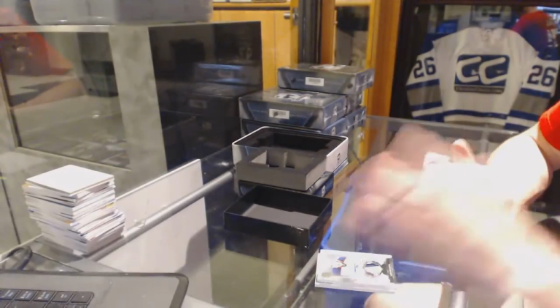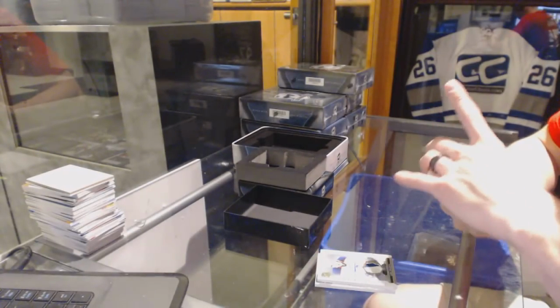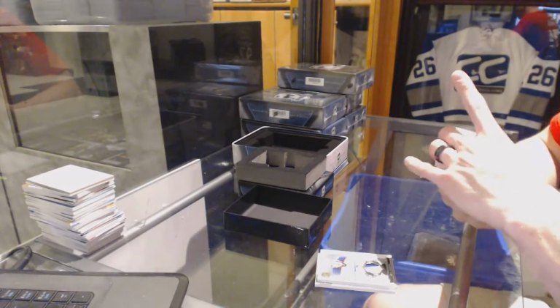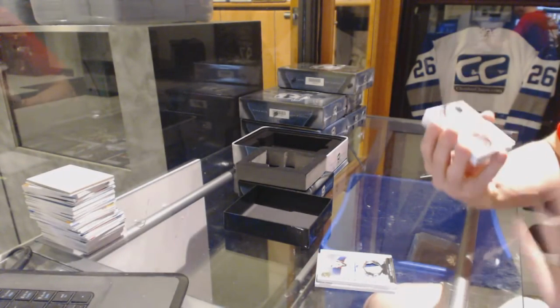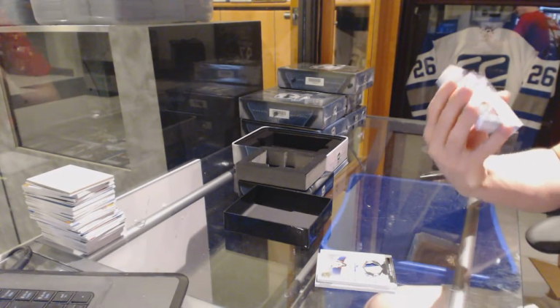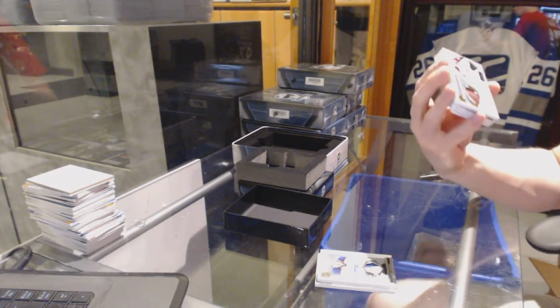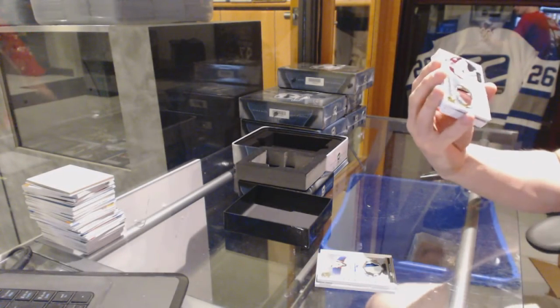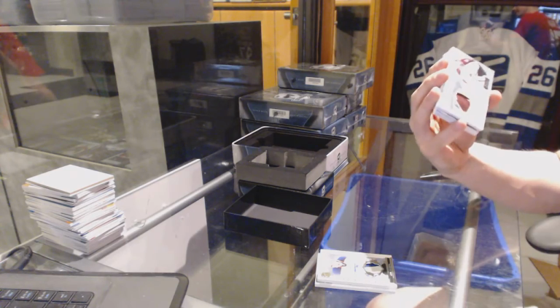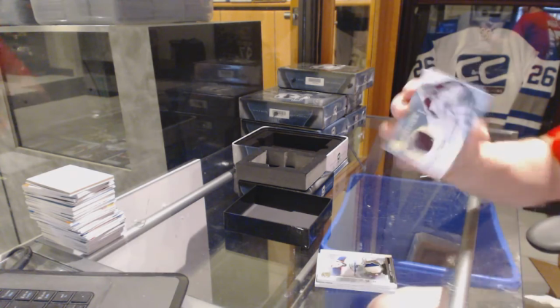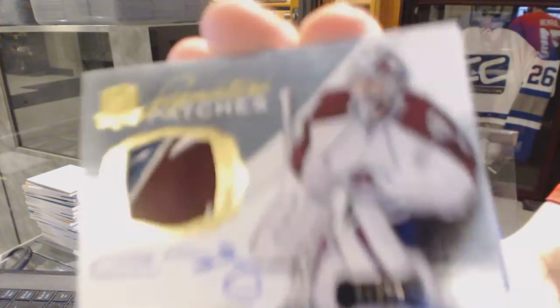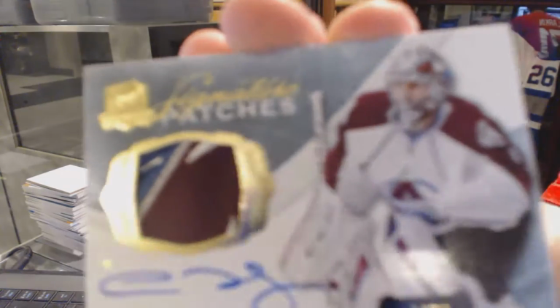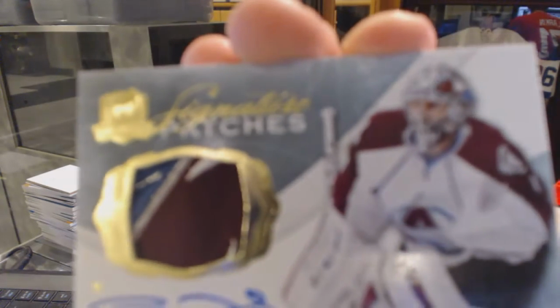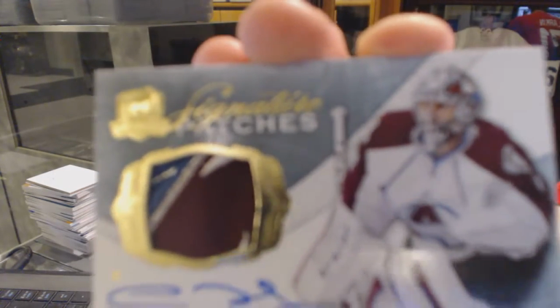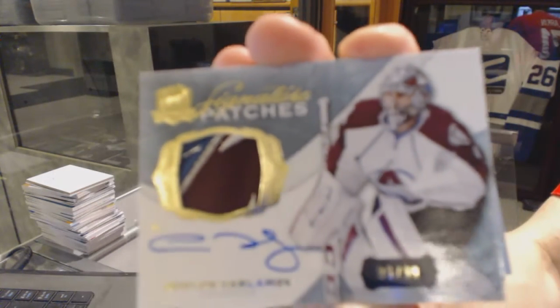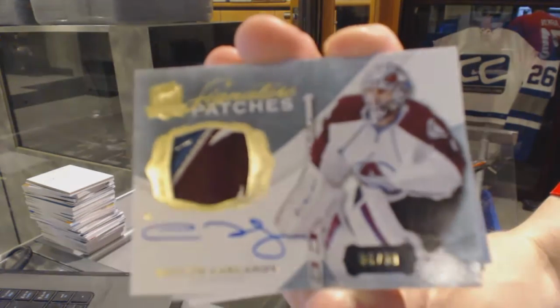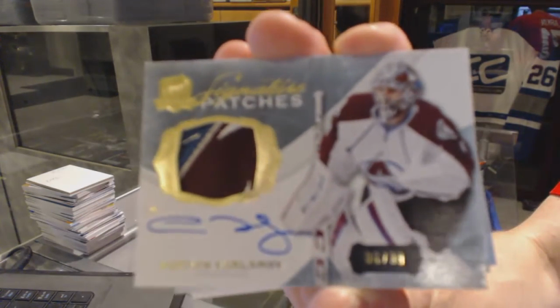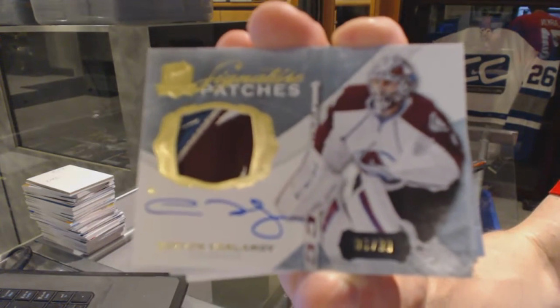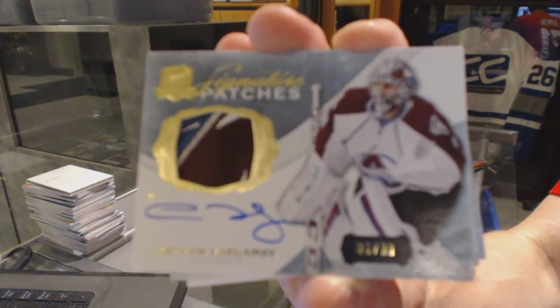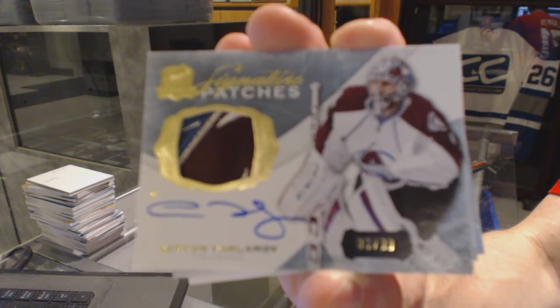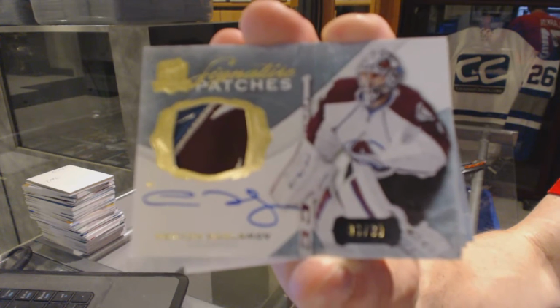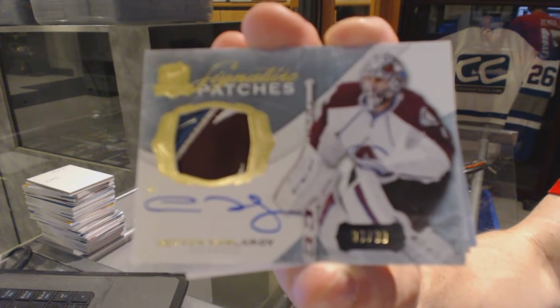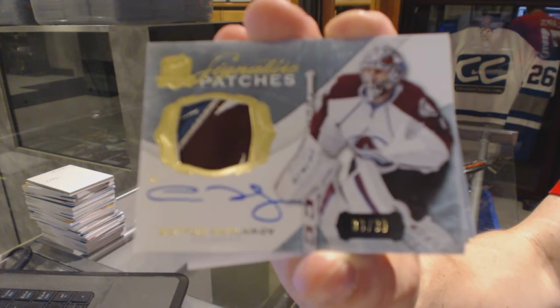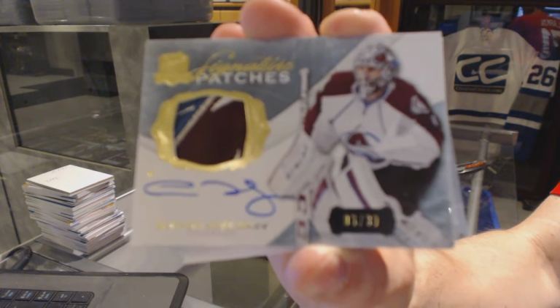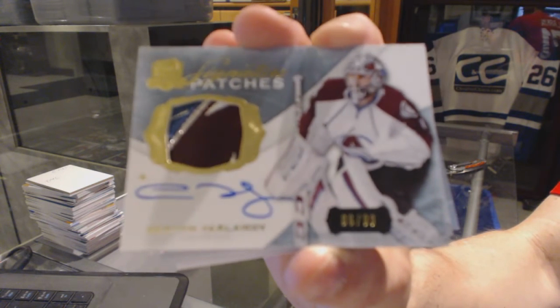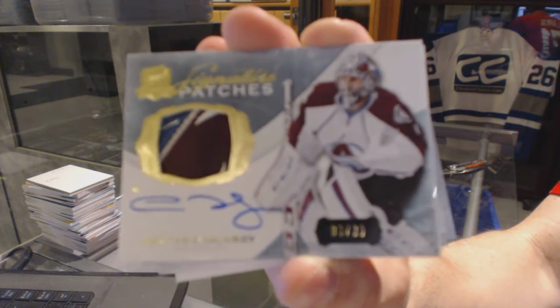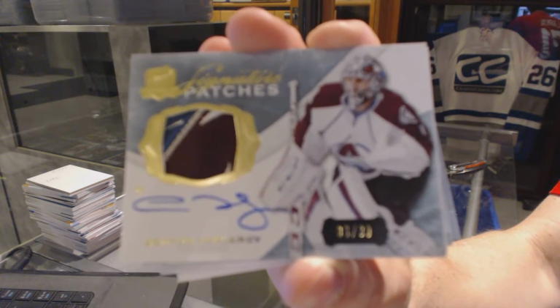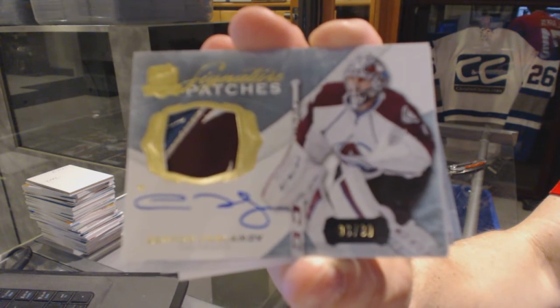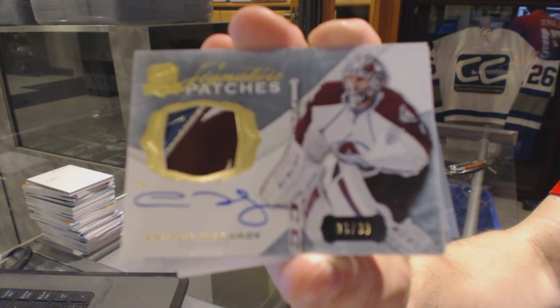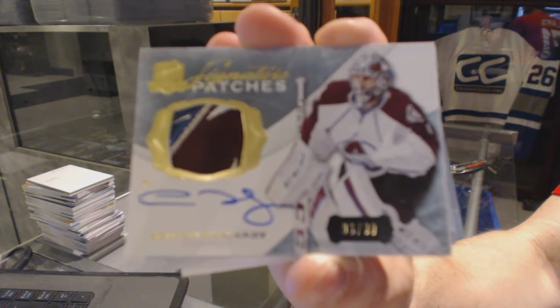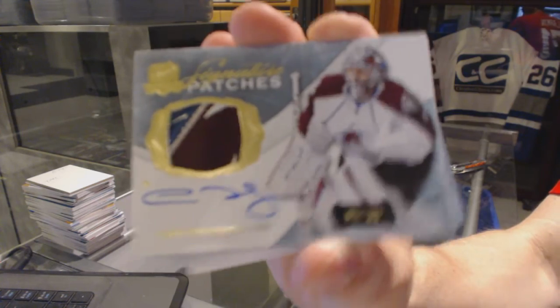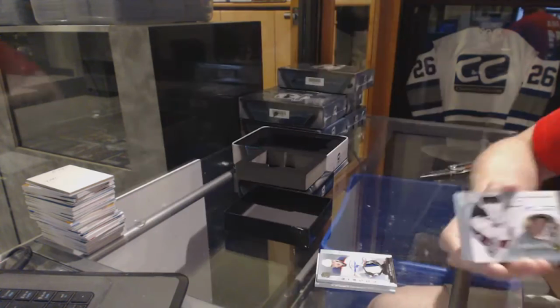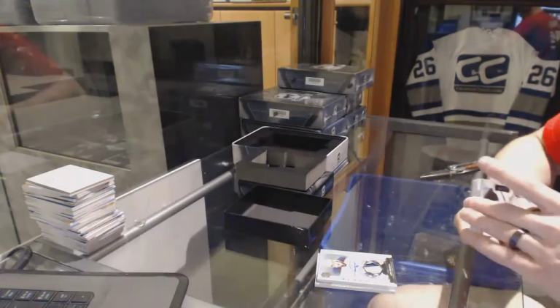We've got a three-color, four-color signature patches, numbered to 99 for the Colorado Avalanche — Semyon Varlamov. Semyon Varlamov, signature patches out of 99 for the Avalanche.